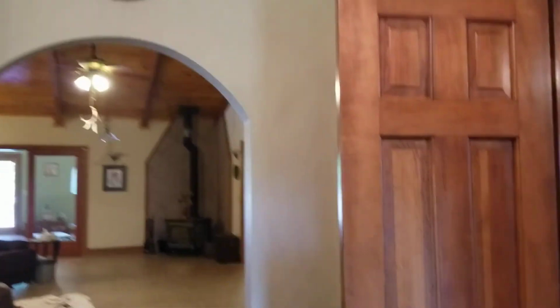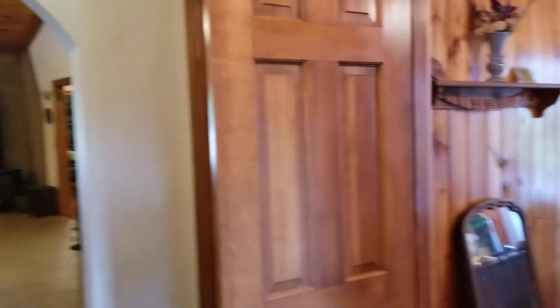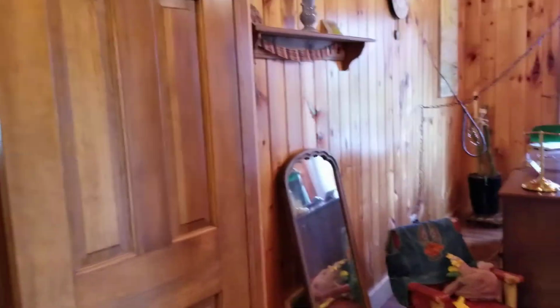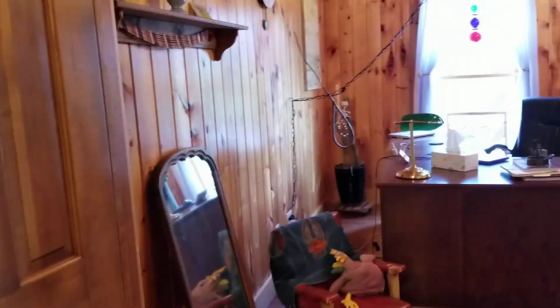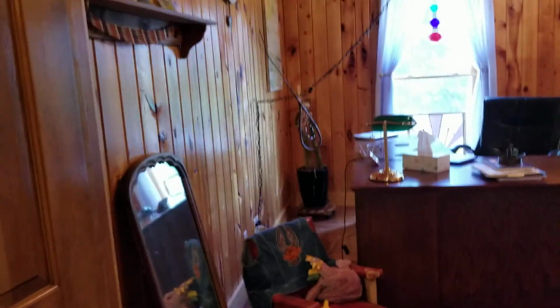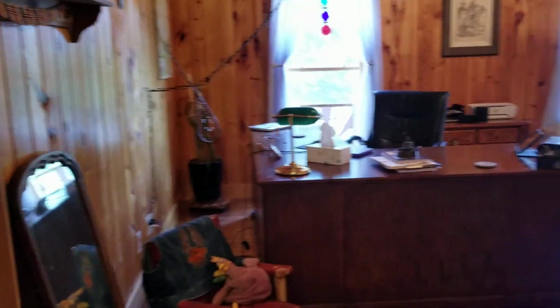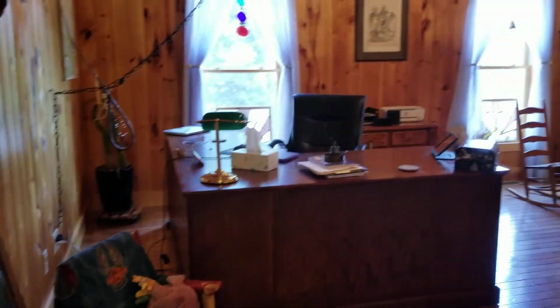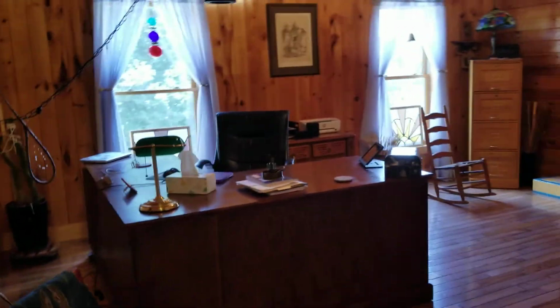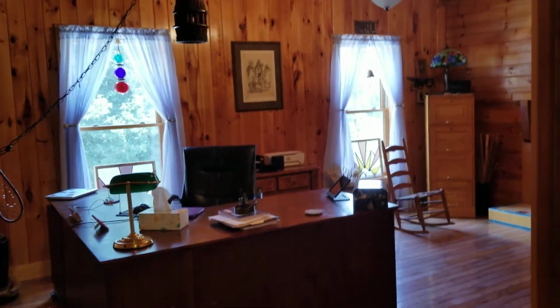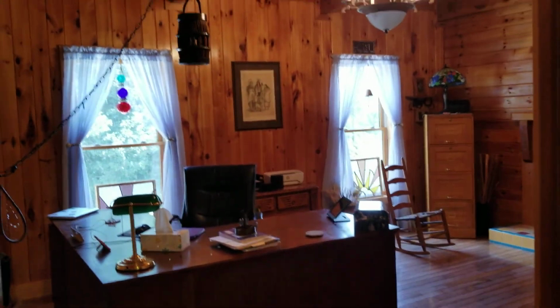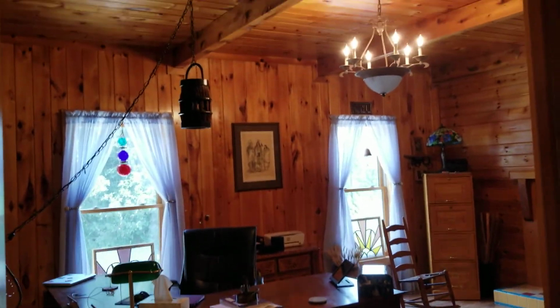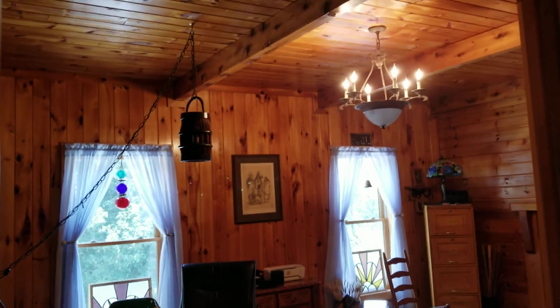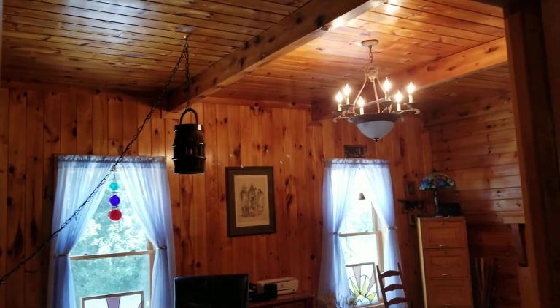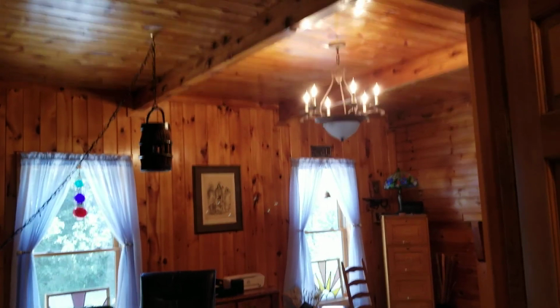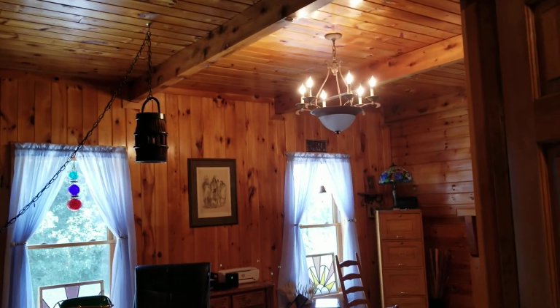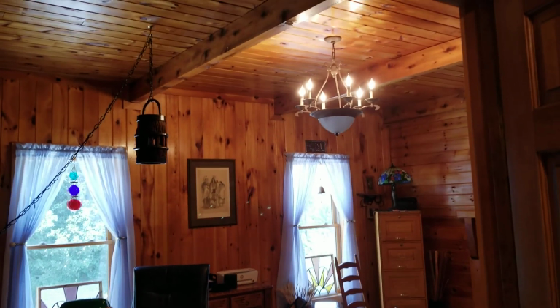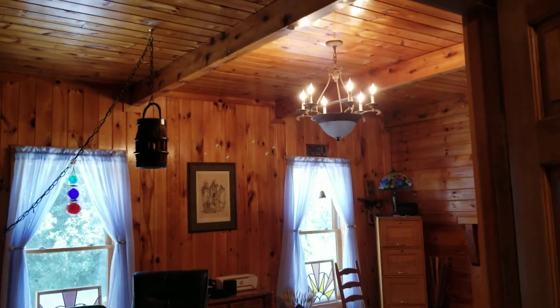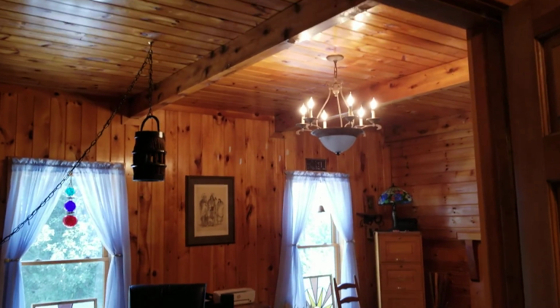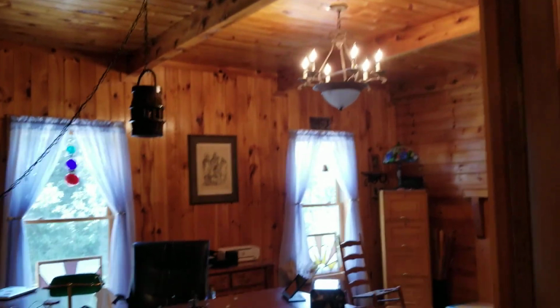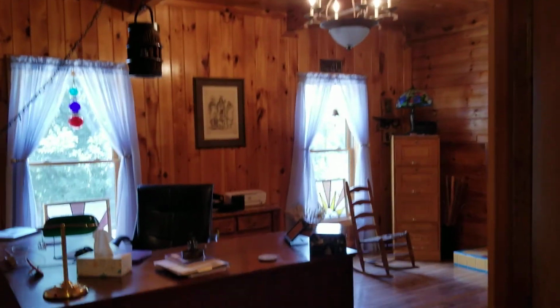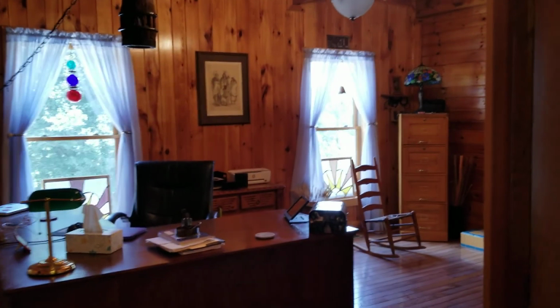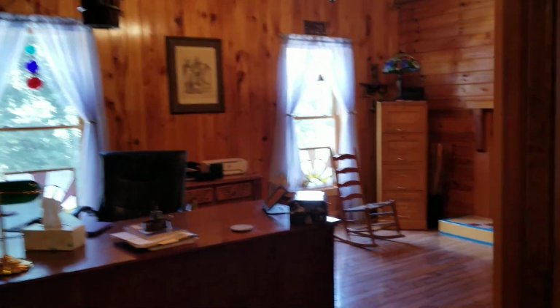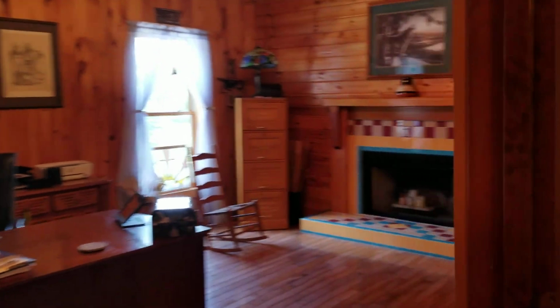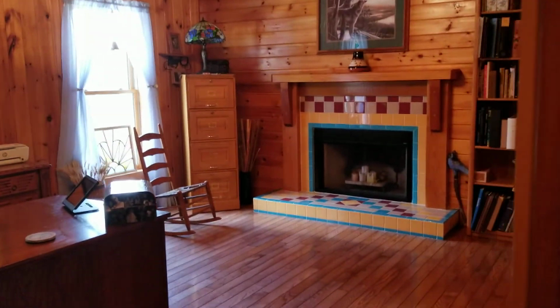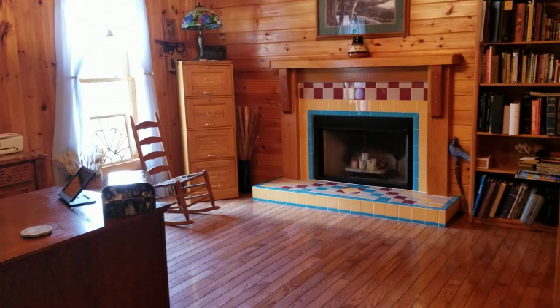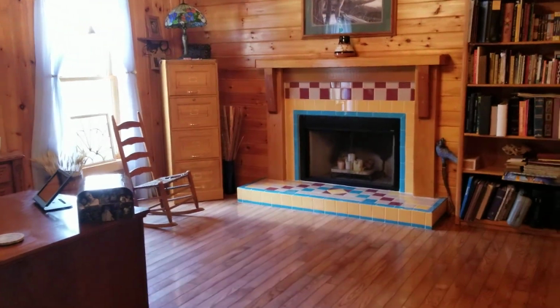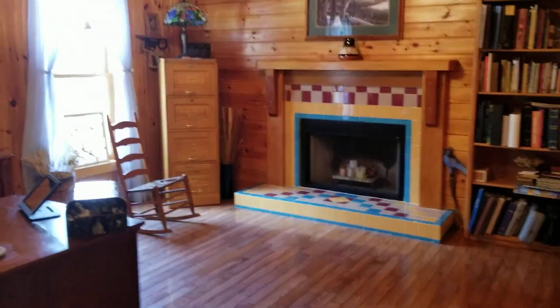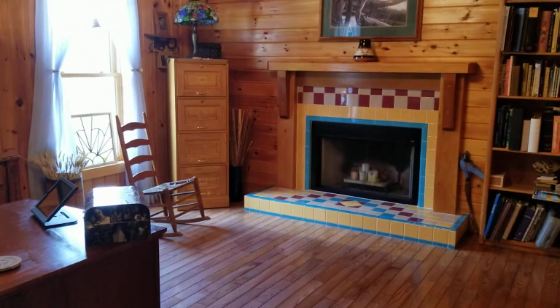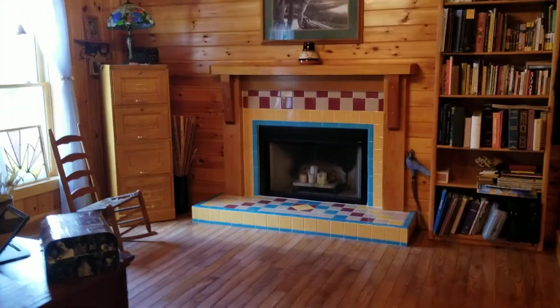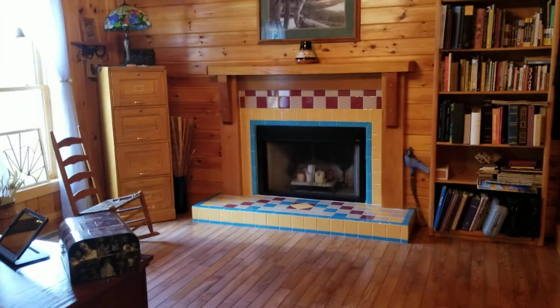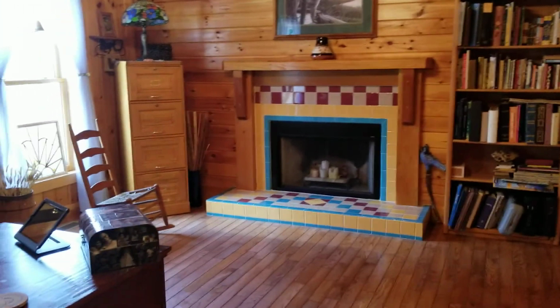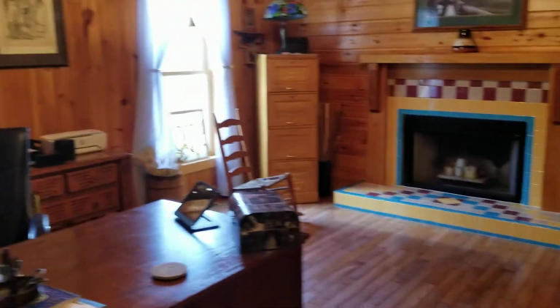Also off the foyer is this beautiful office. Tongue and groove, floor to ceiling, everywhere you look — beautiful wood. Exposed beams. Look at that fireplace. So put your cozy fire in, get some work done.